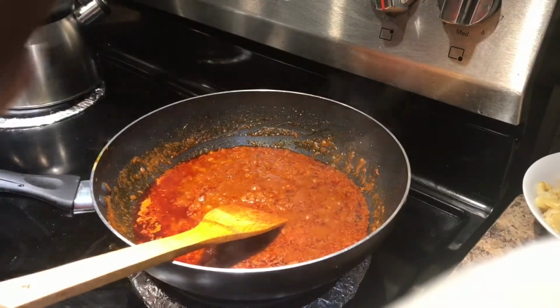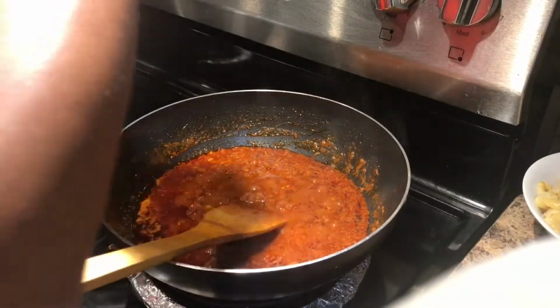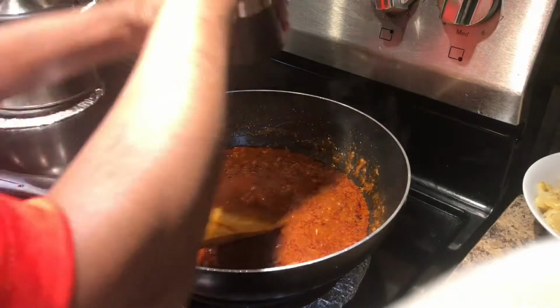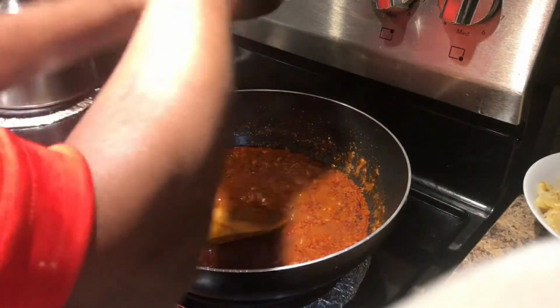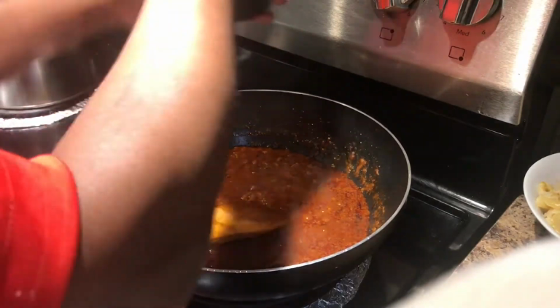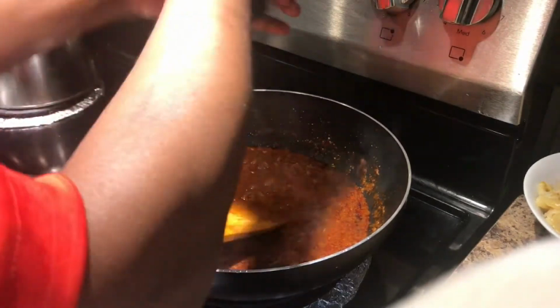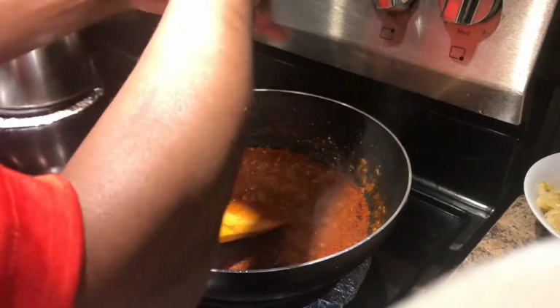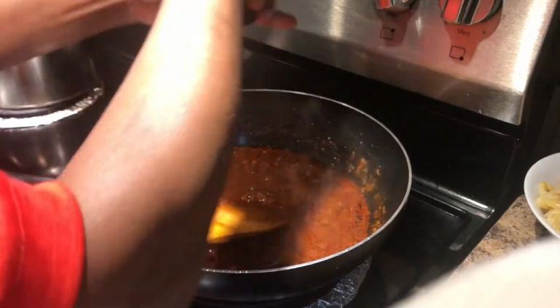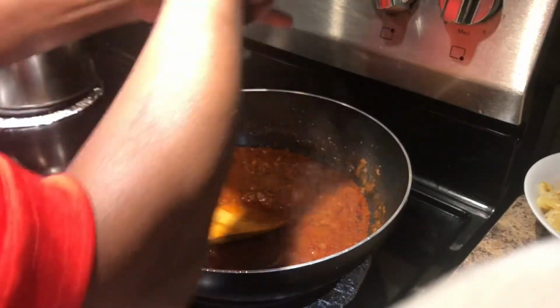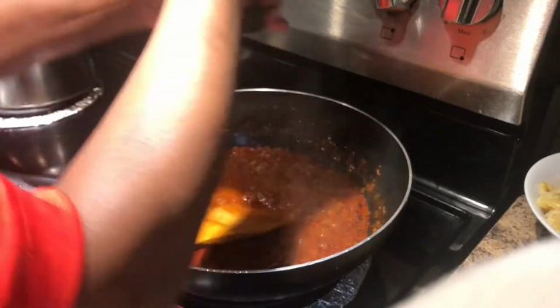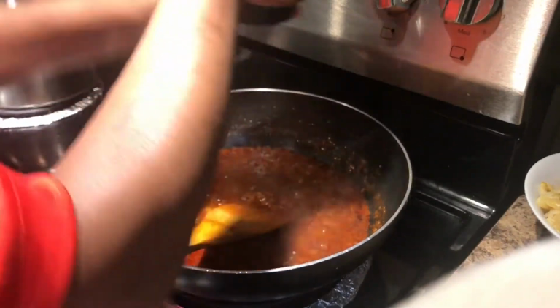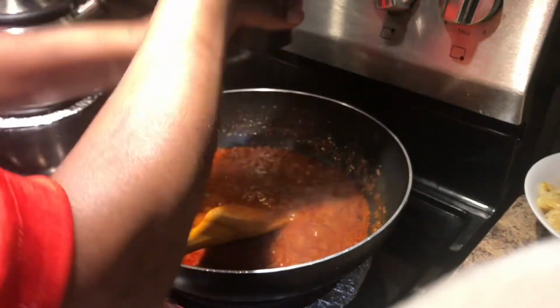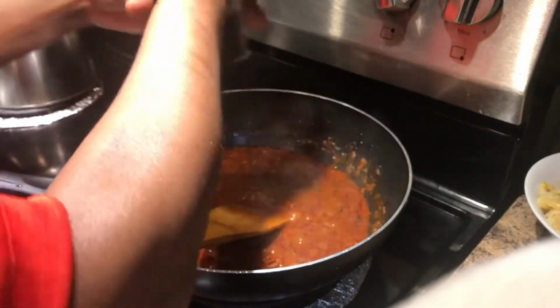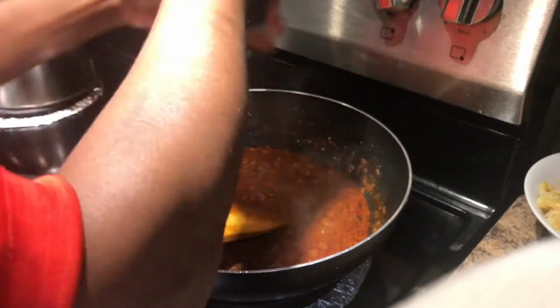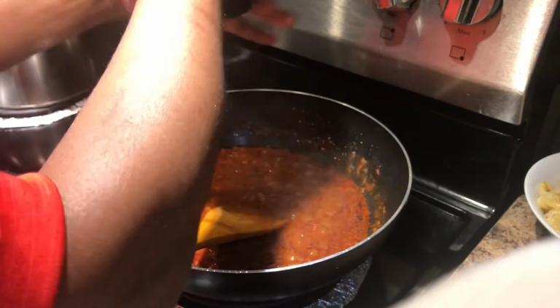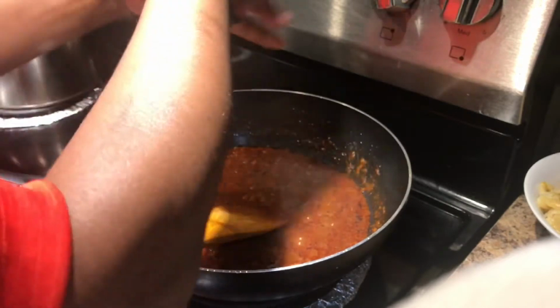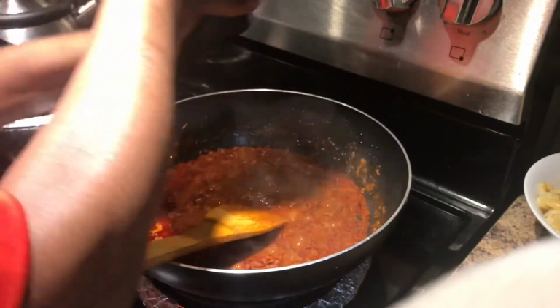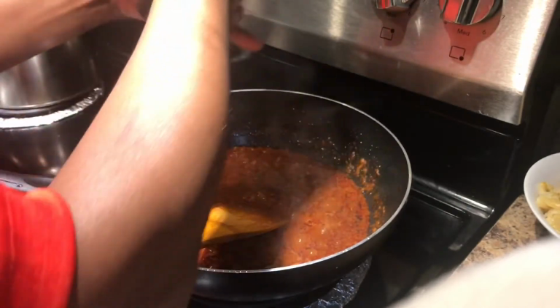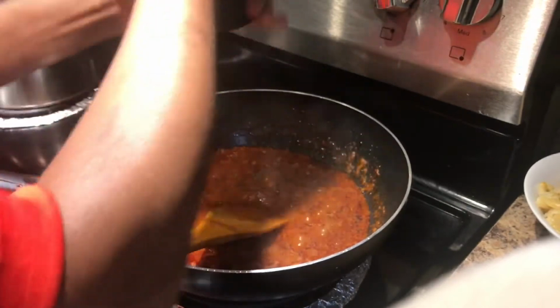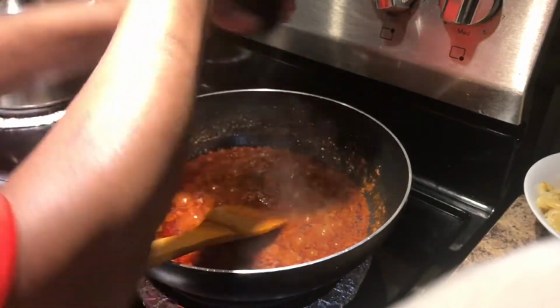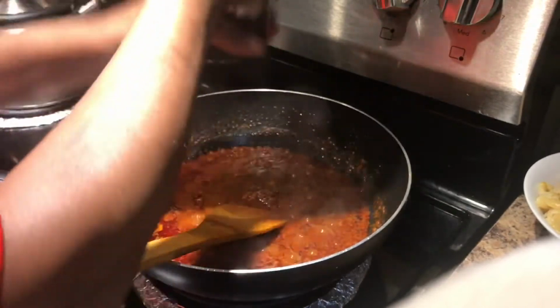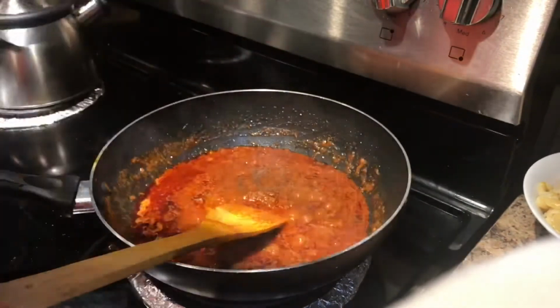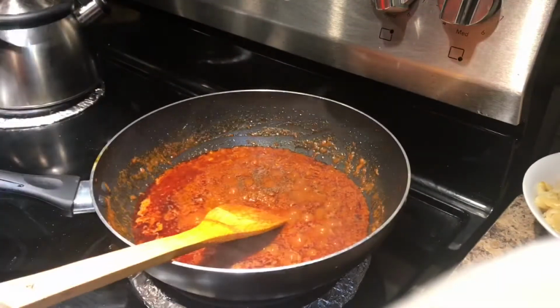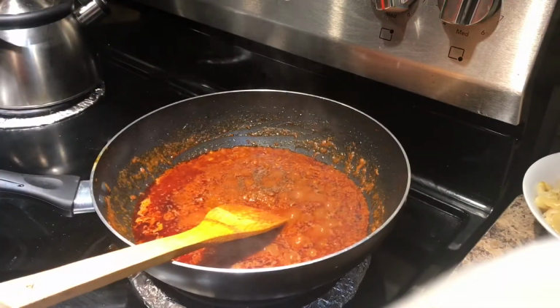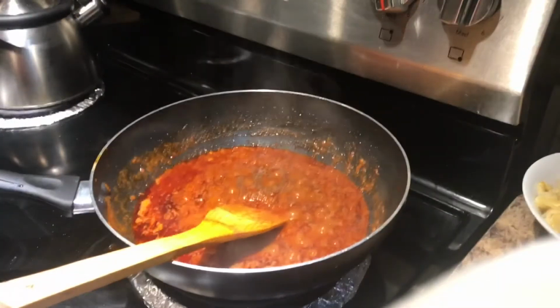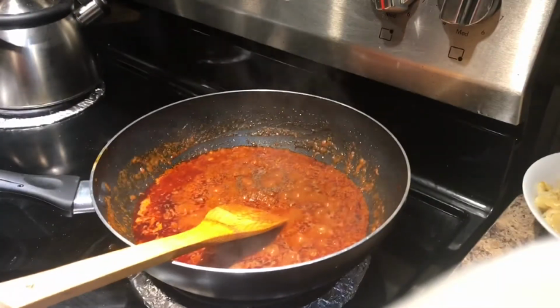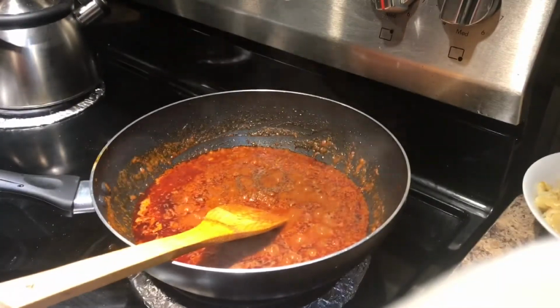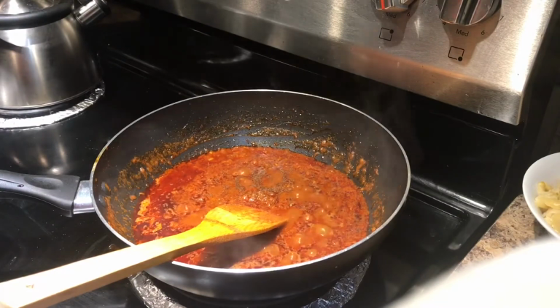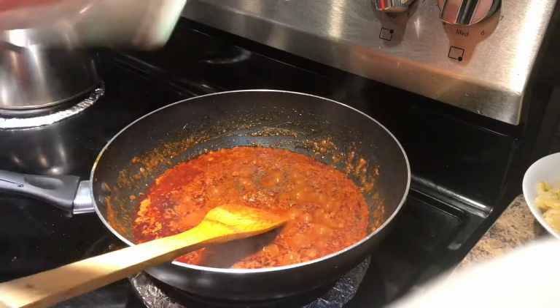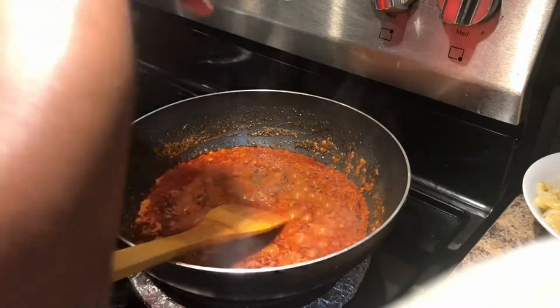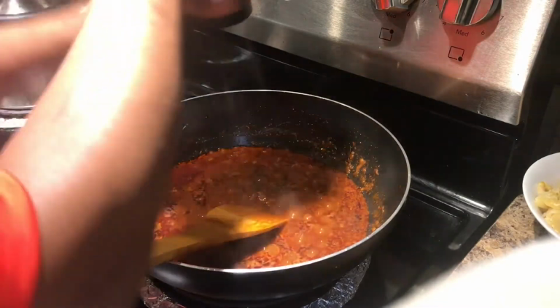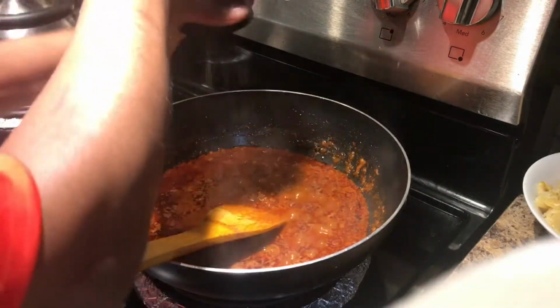This is all the fish. We put the fish on the ground.